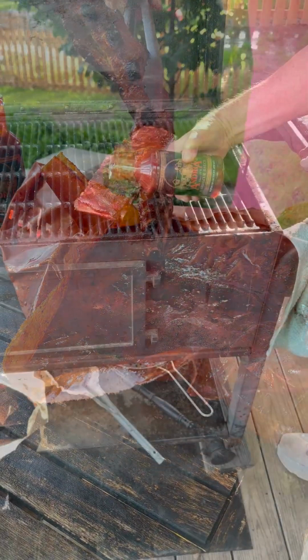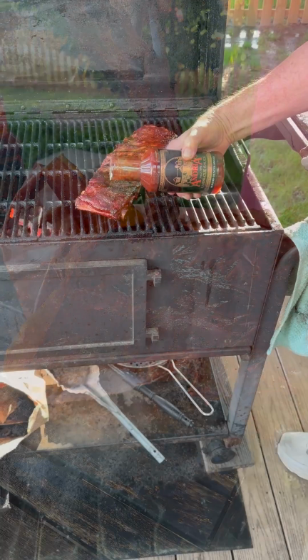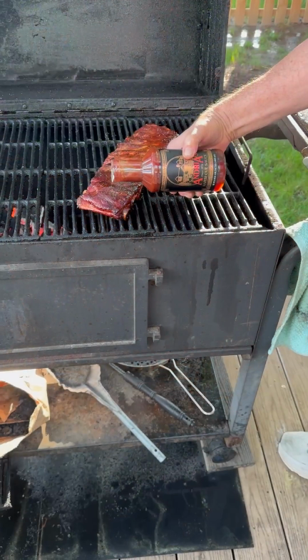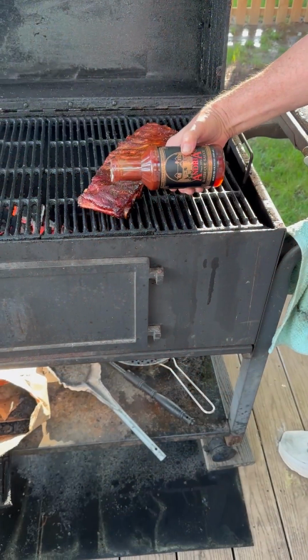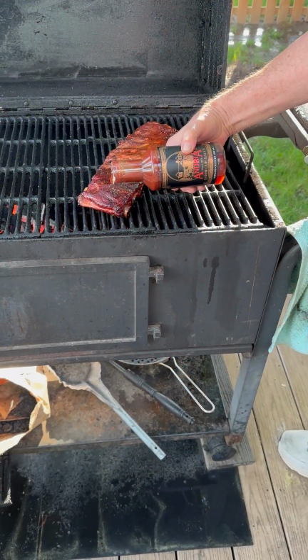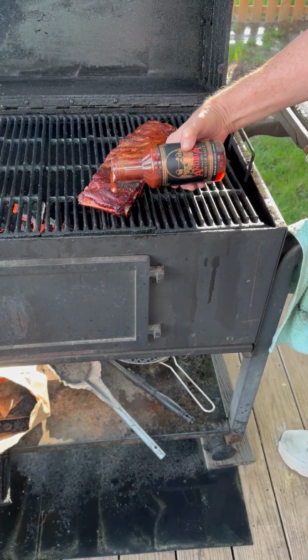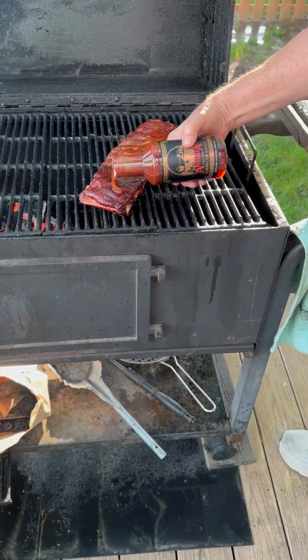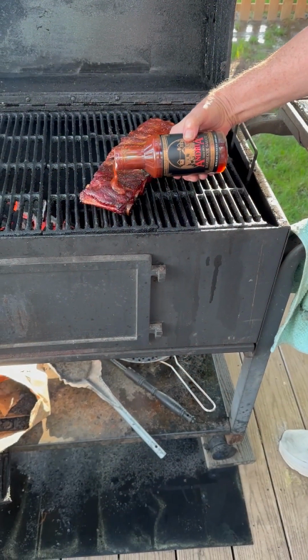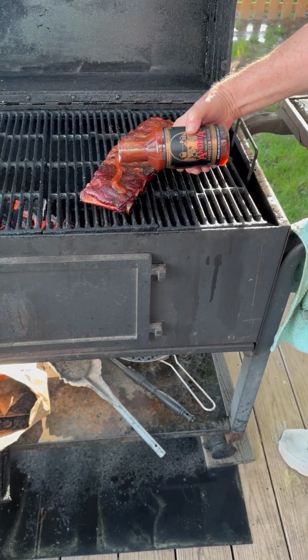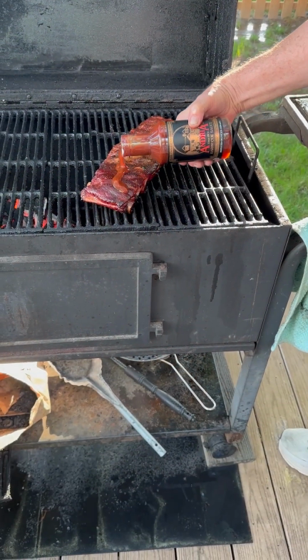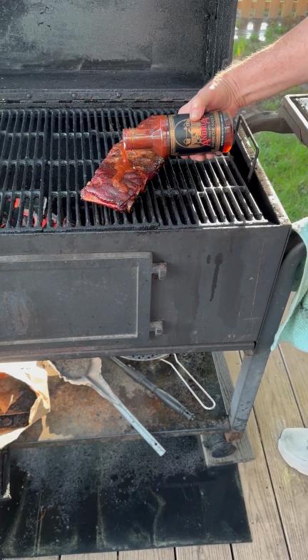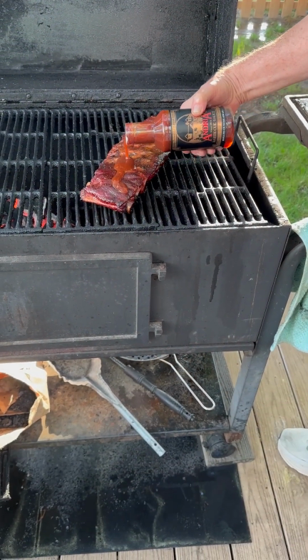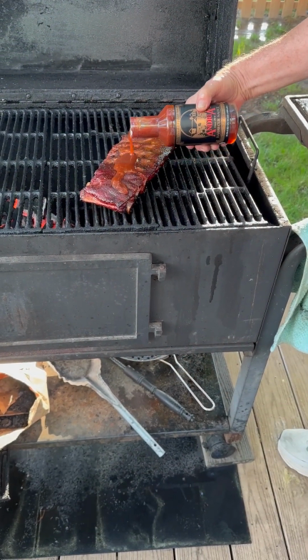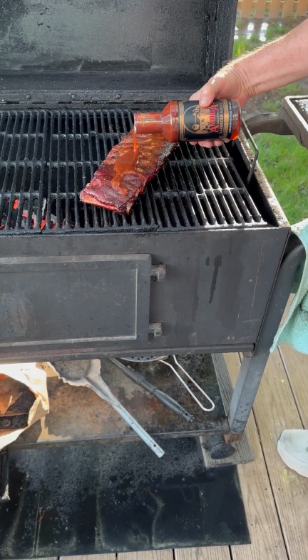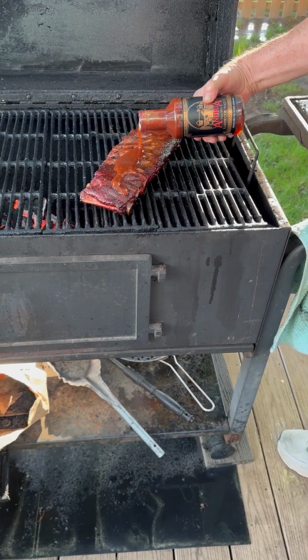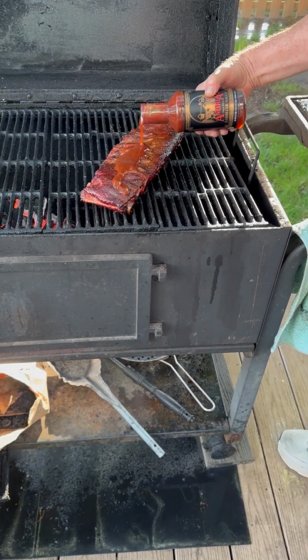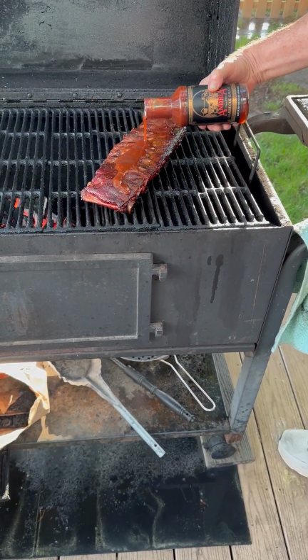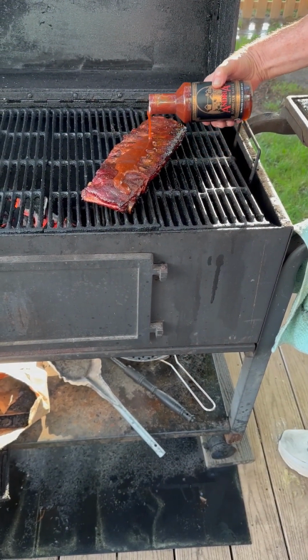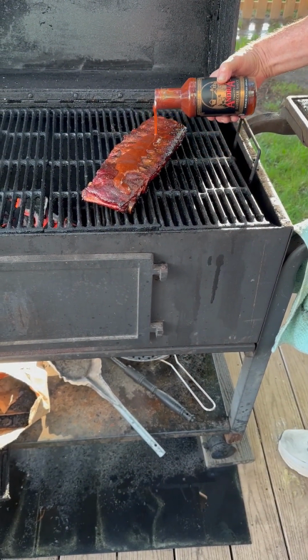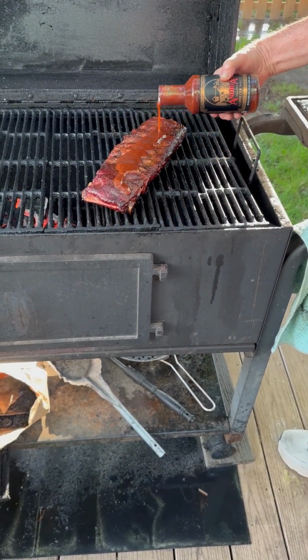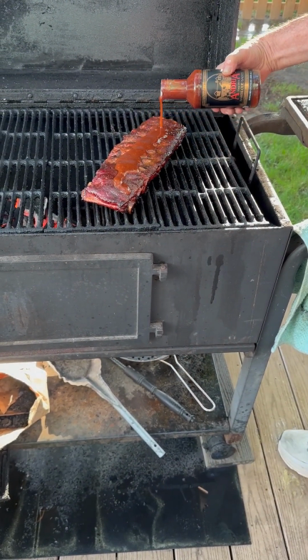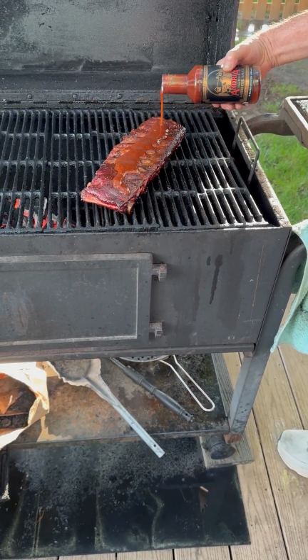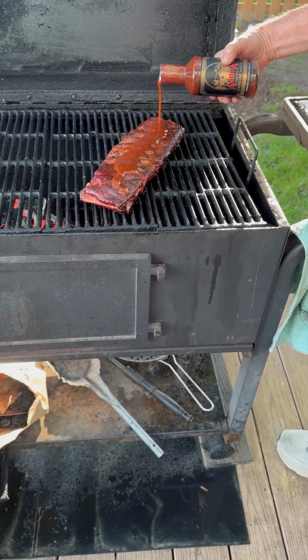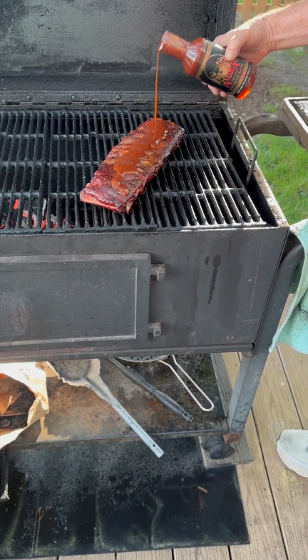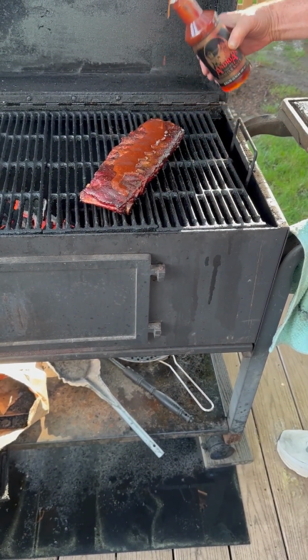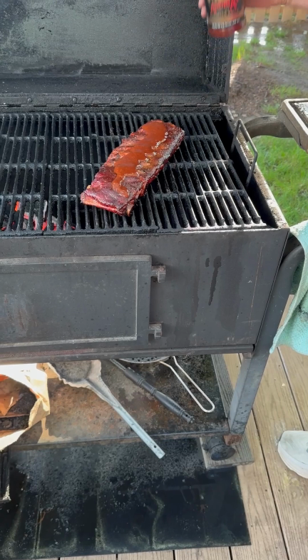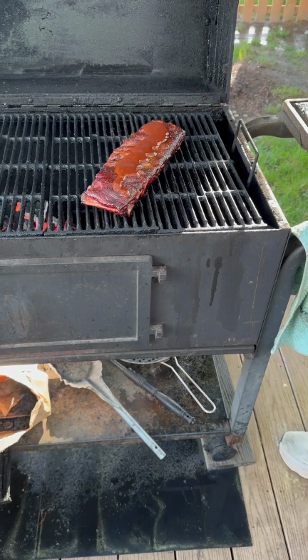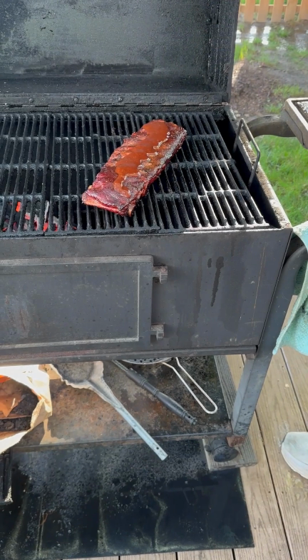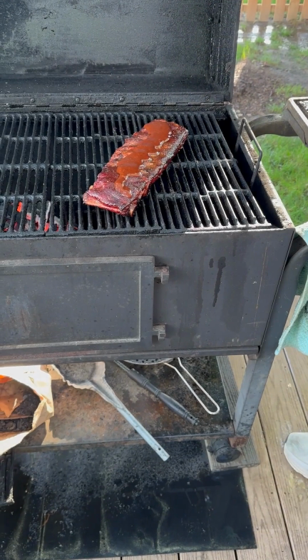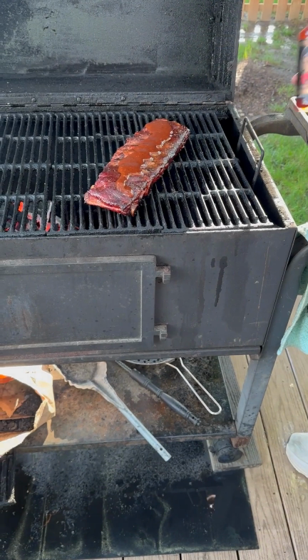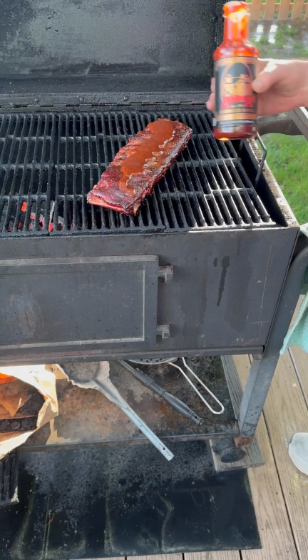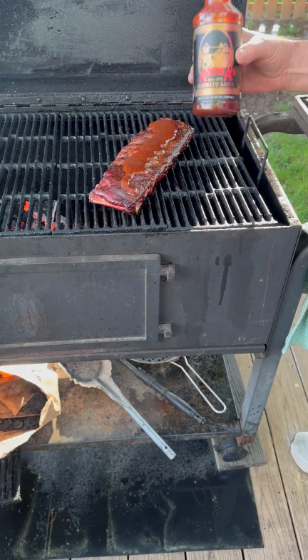Now that we had 90 minutes in the smoke and 60 minutes in the paper, we need 30 minutes back on the grill with that Andrea's BBQ sauce.